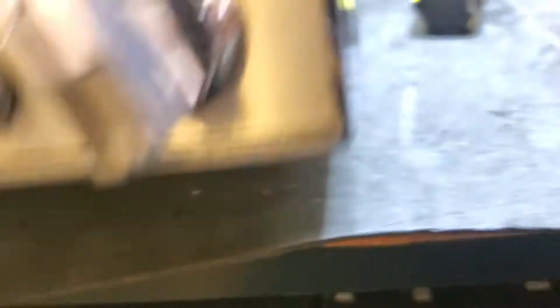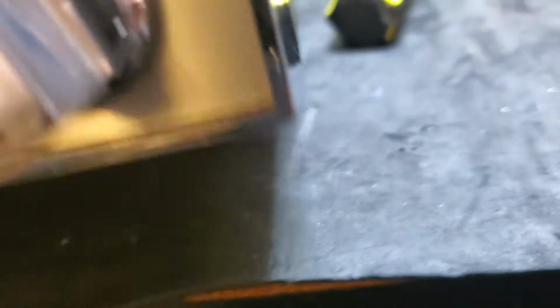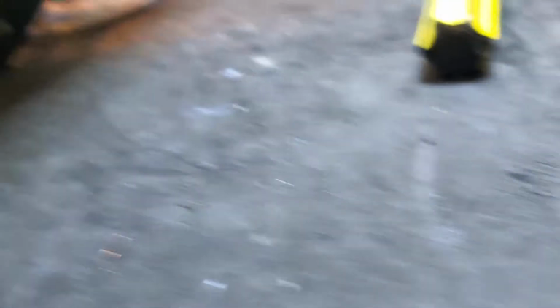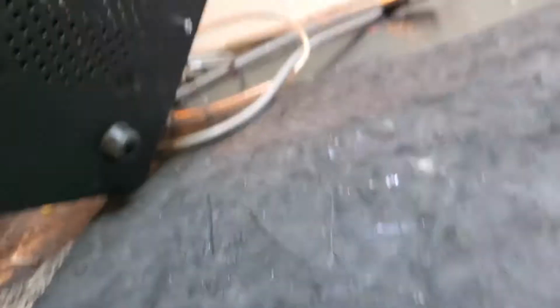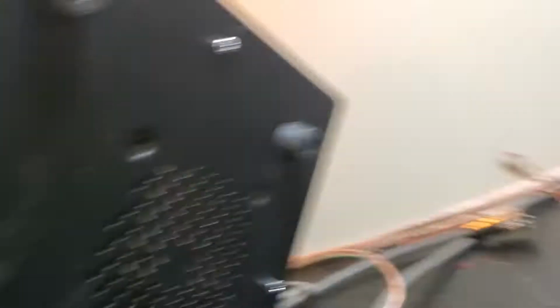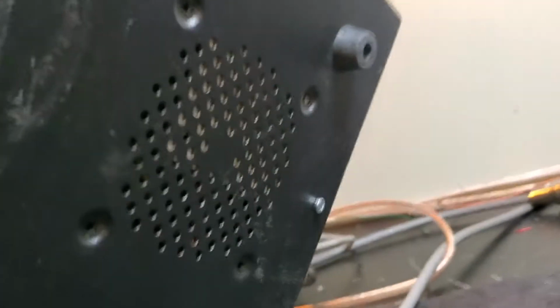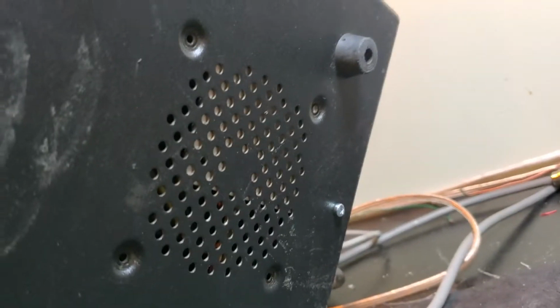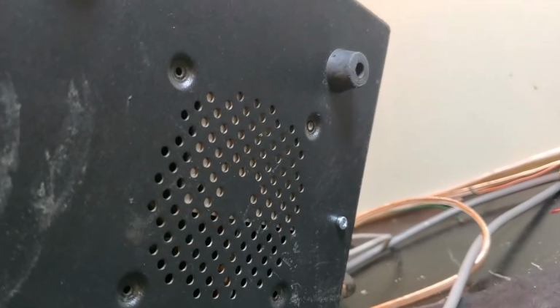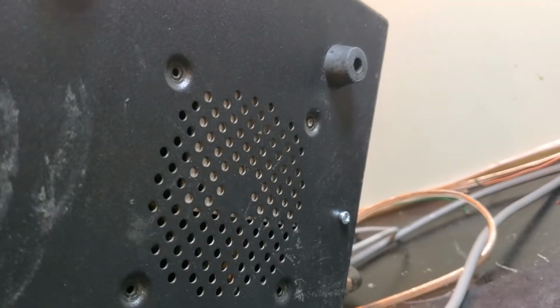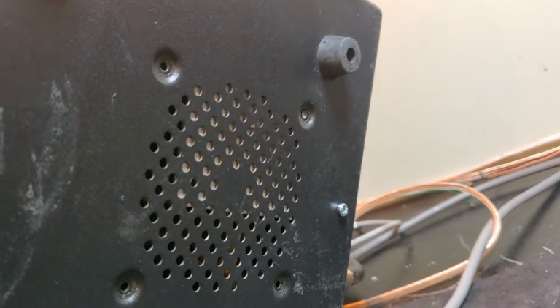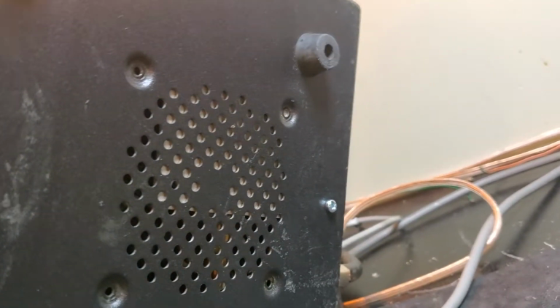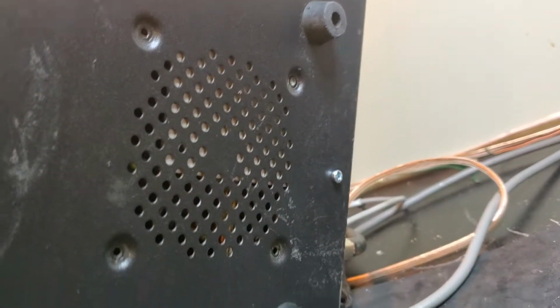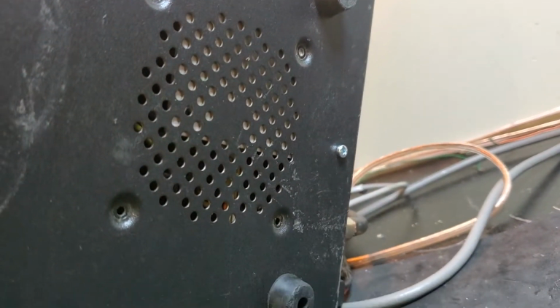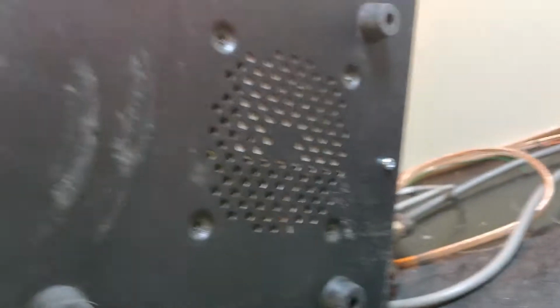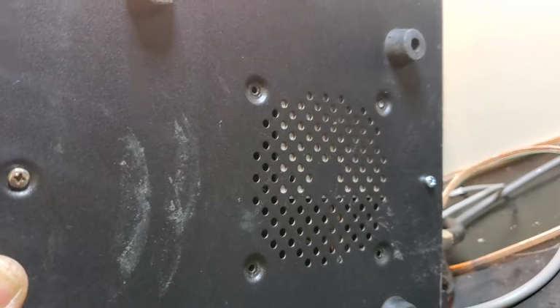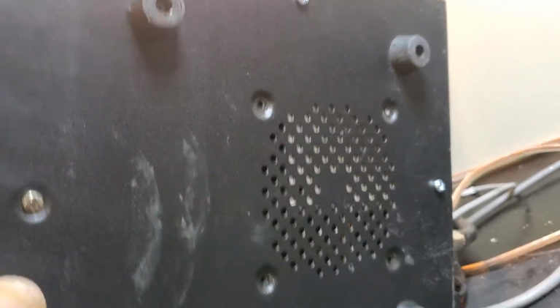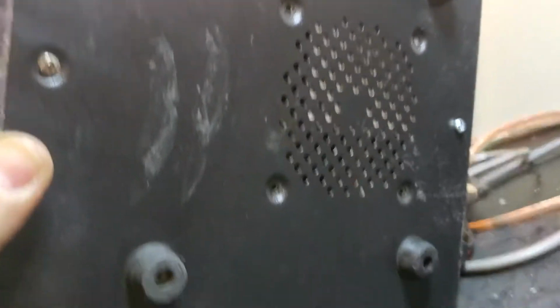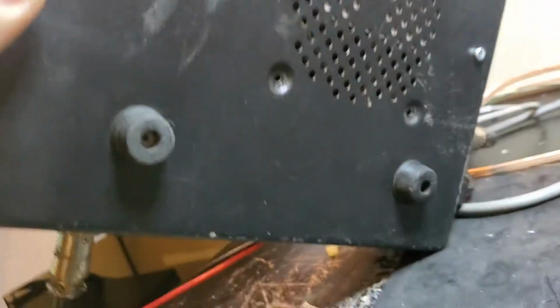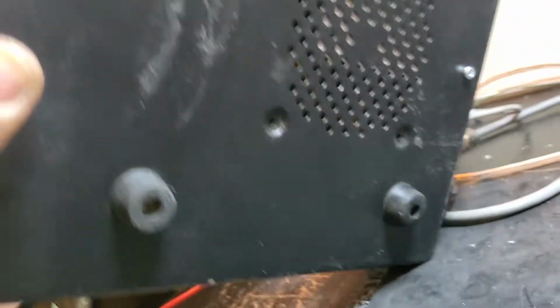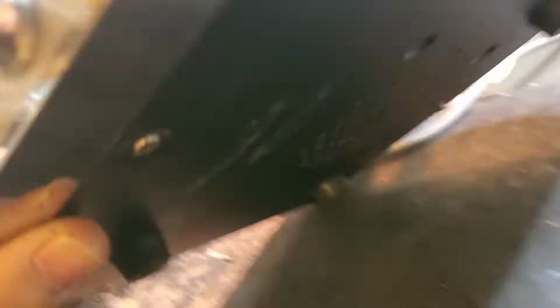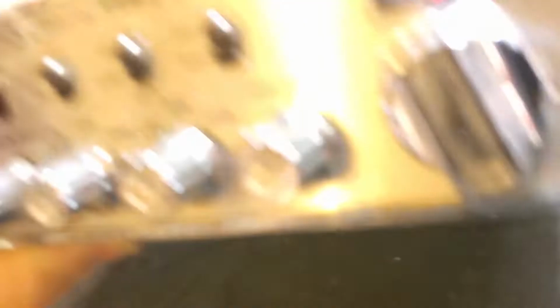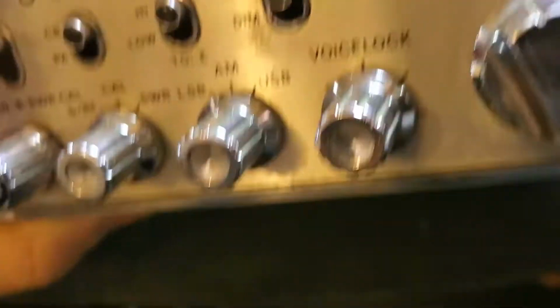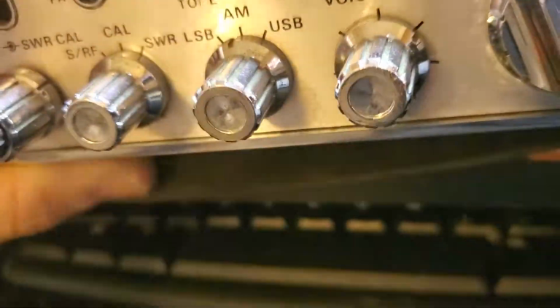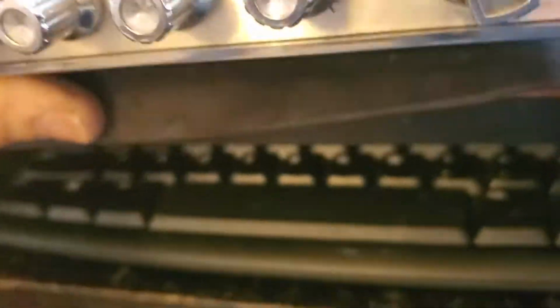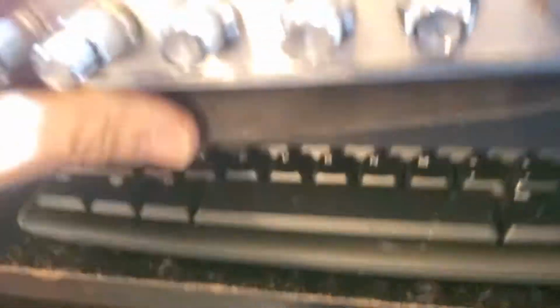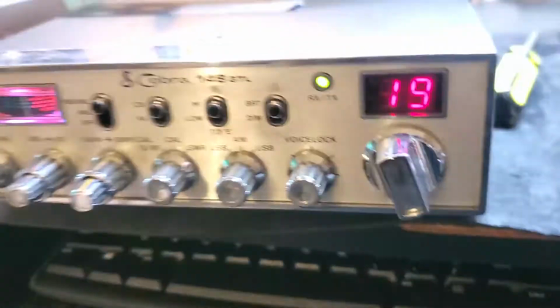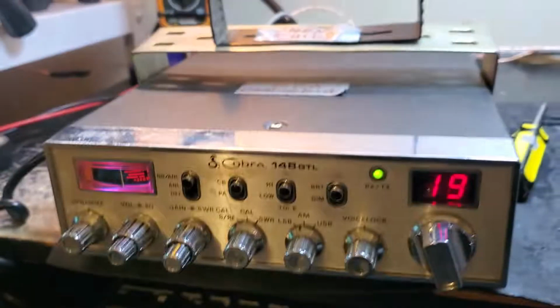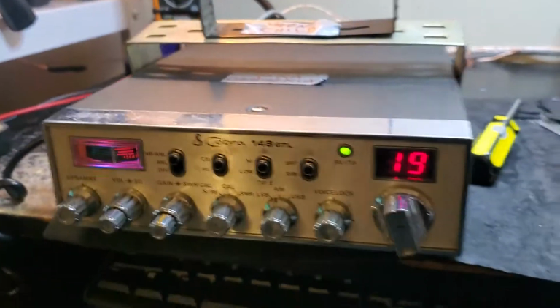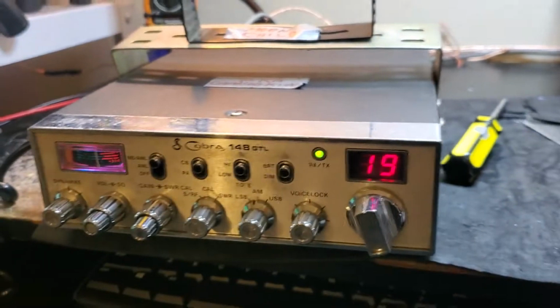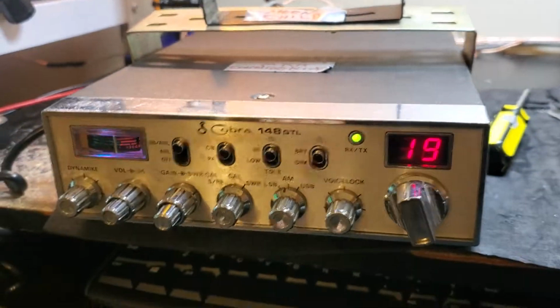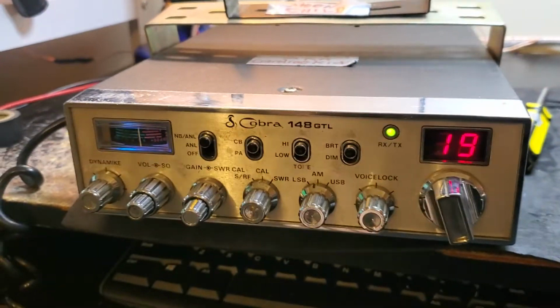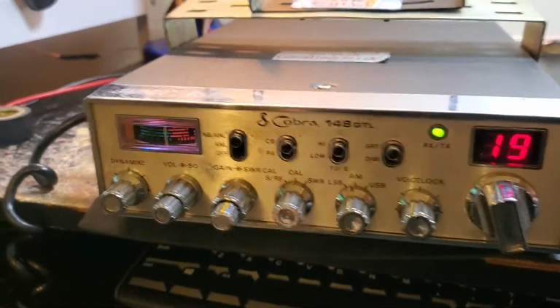I know you guys get tired looking at the bottom of the radios with just the screws, but if you look you'll see the board where the speaker used to be — see the silver through there, the mounting screws. You can look at the pictures on the website and other Super Duty conversions to see what the board actually looks like.